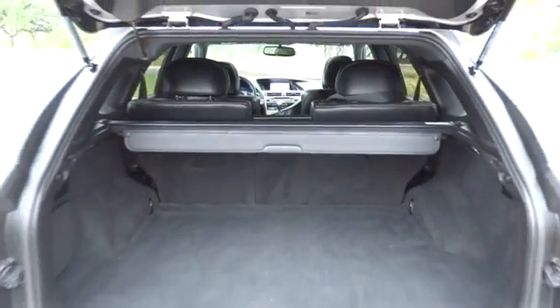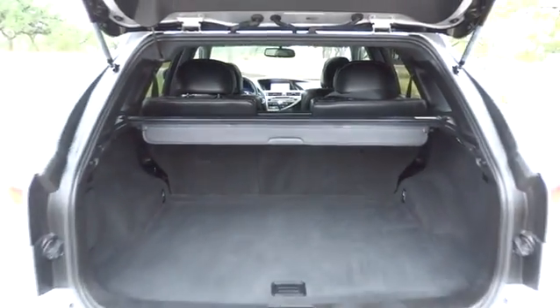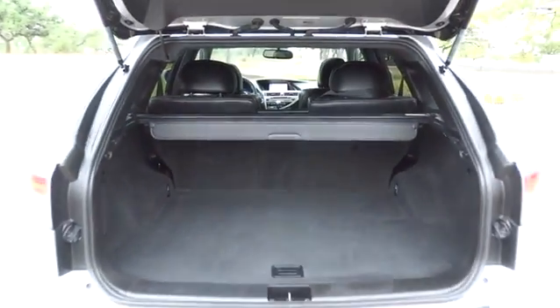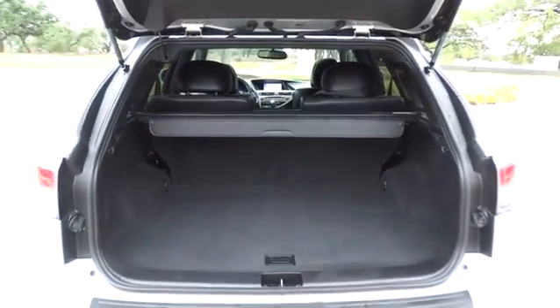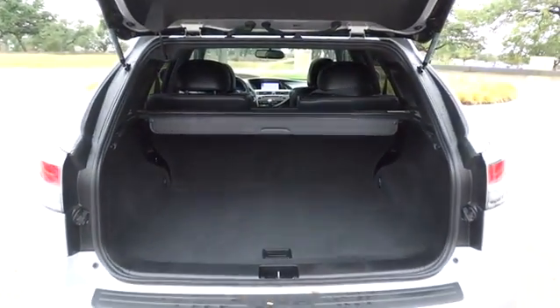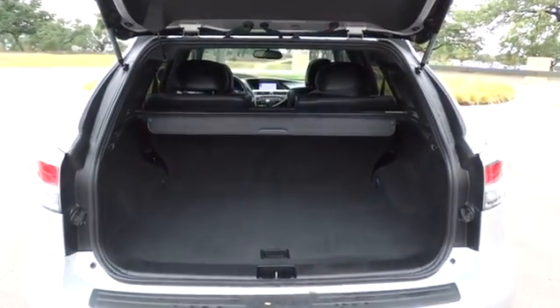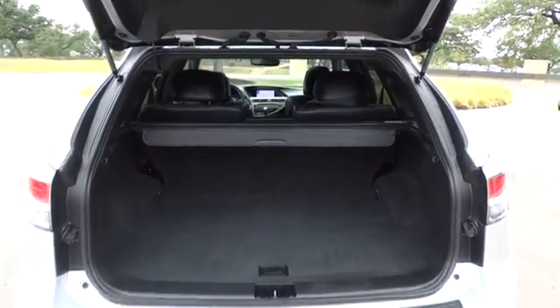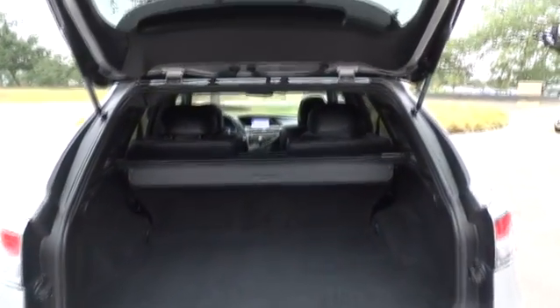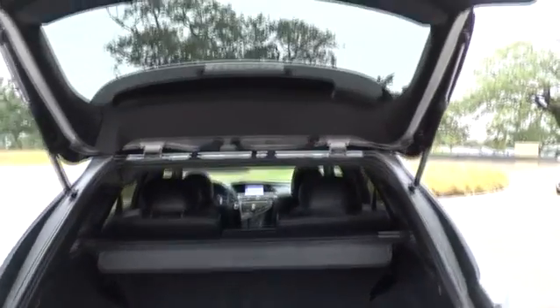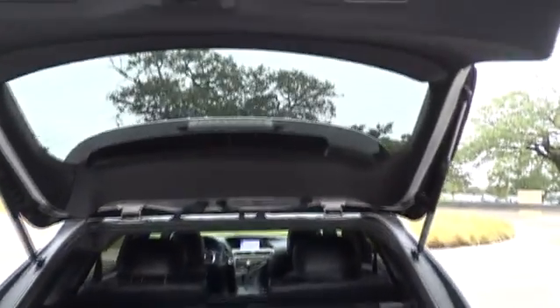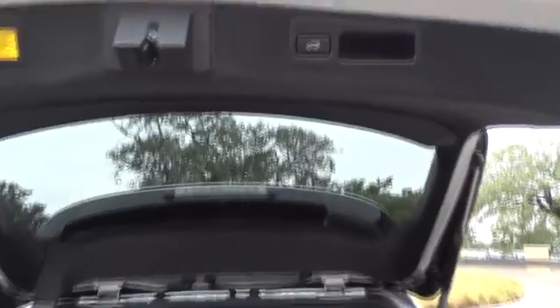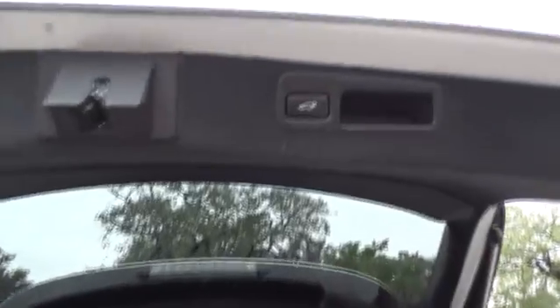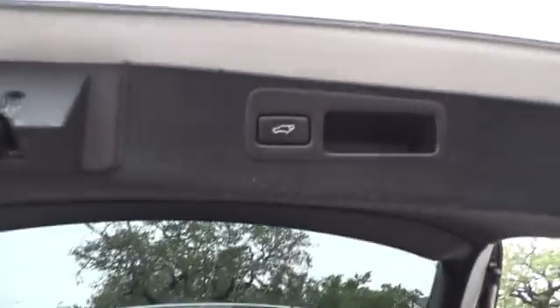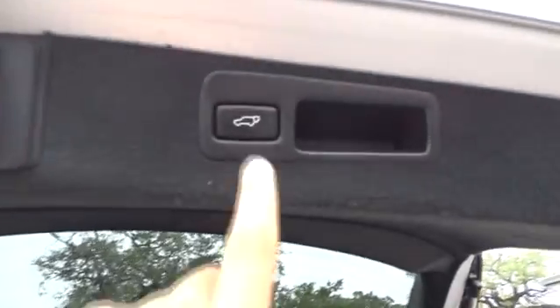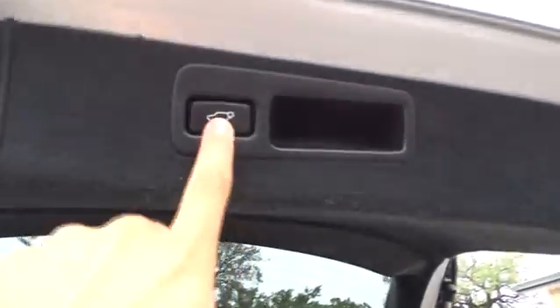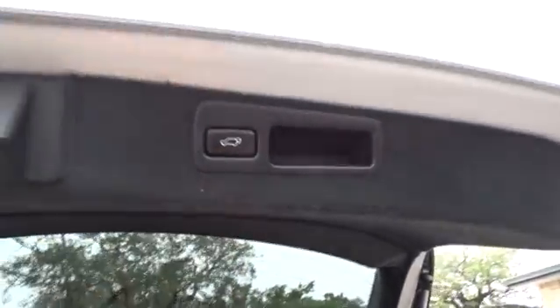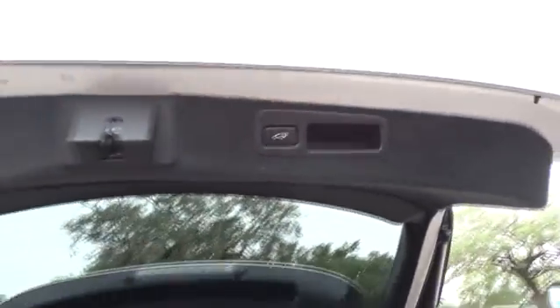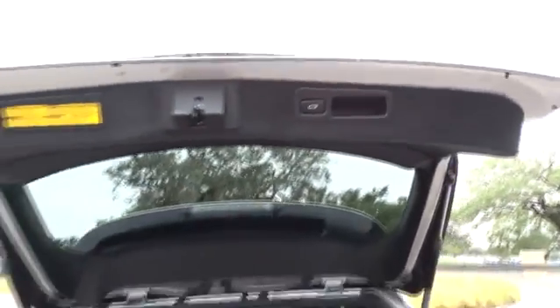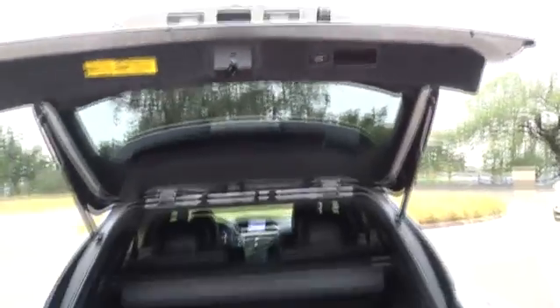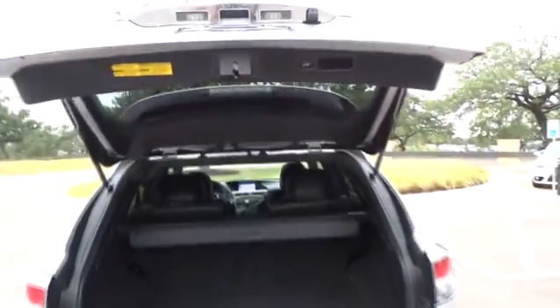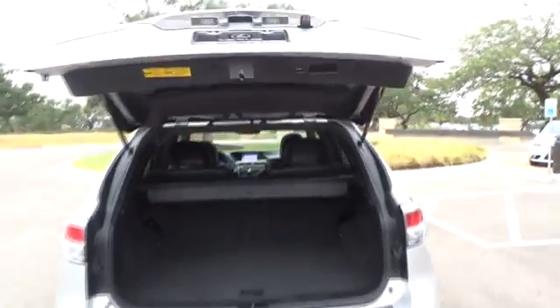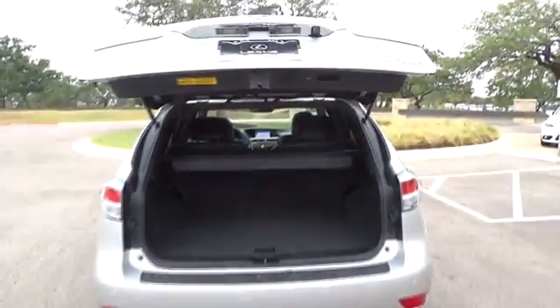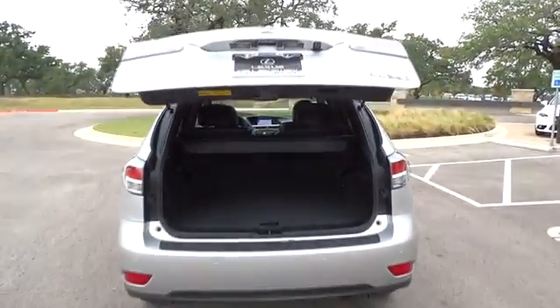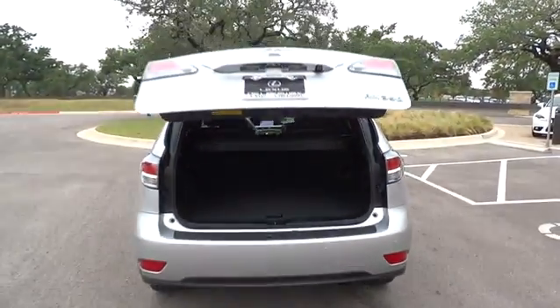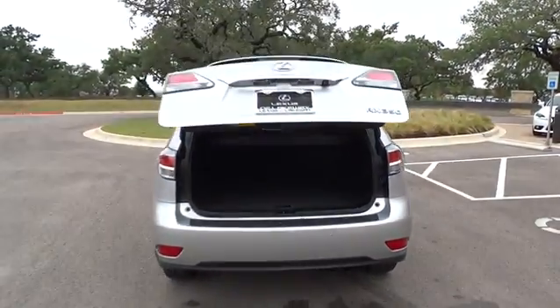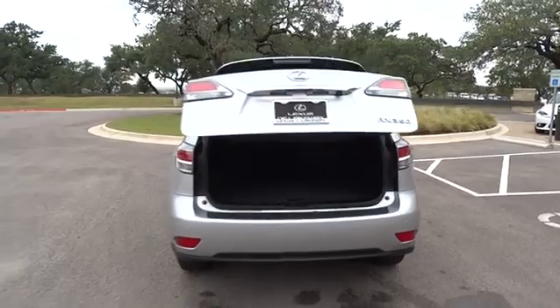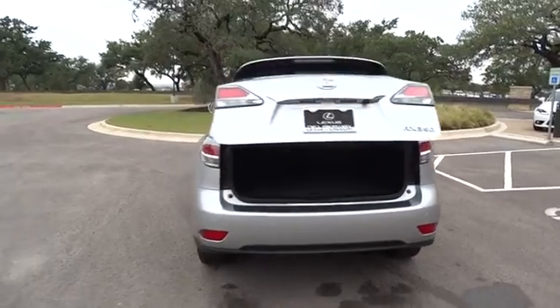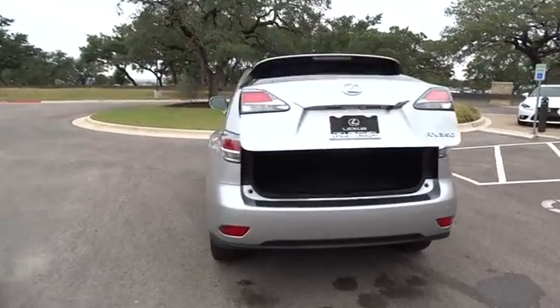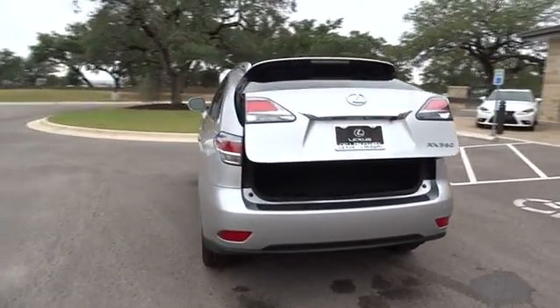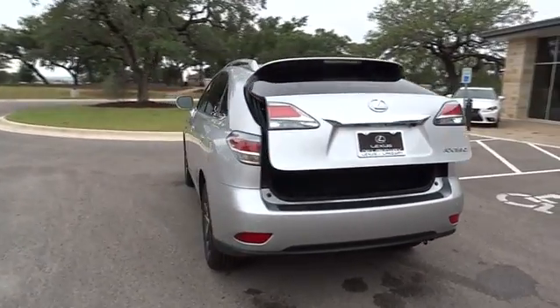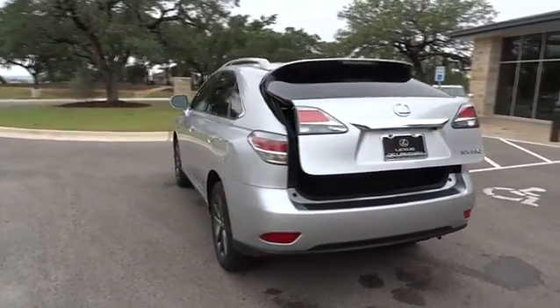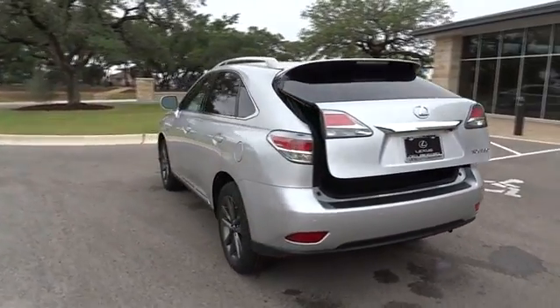Adjustable steering wheel, cruise control, auto-dimming rearview mirror, keyless start, four-wheel disc brakes, floor mats. This beauty will even make your house keys jealous. Drive it today!